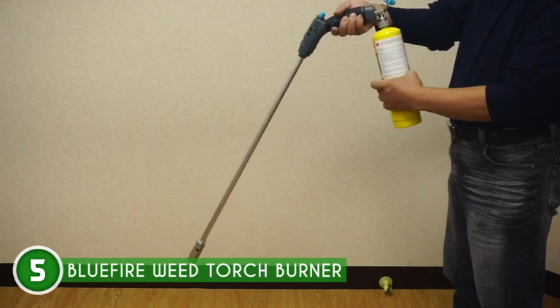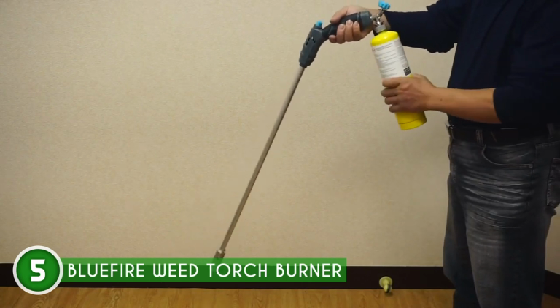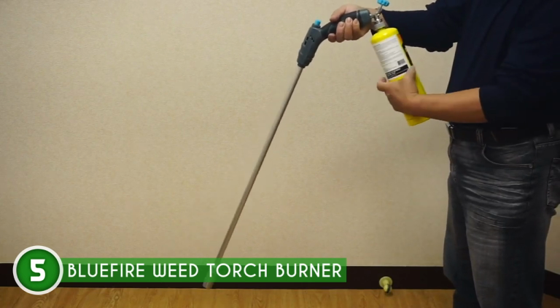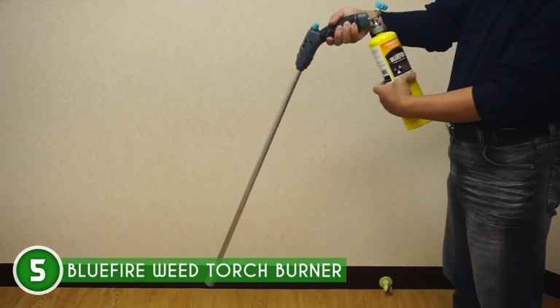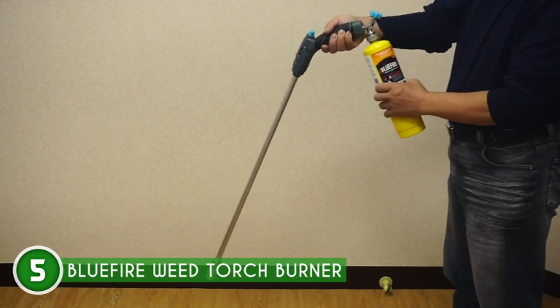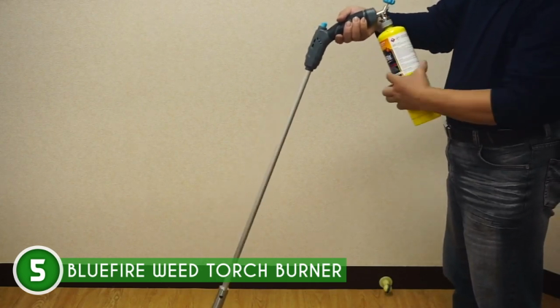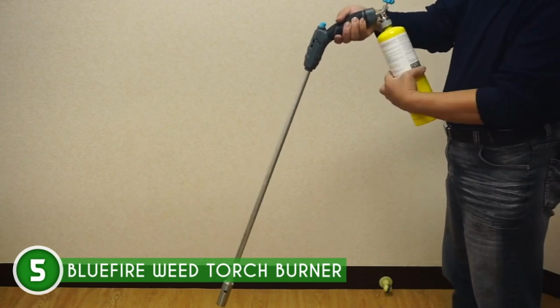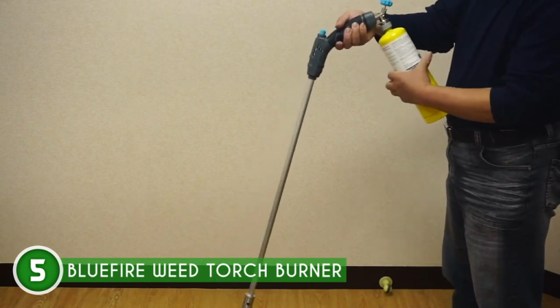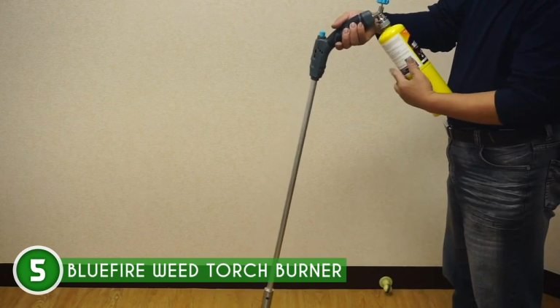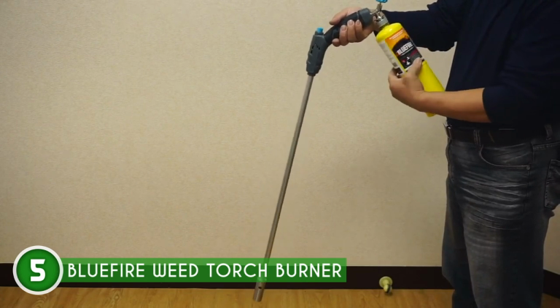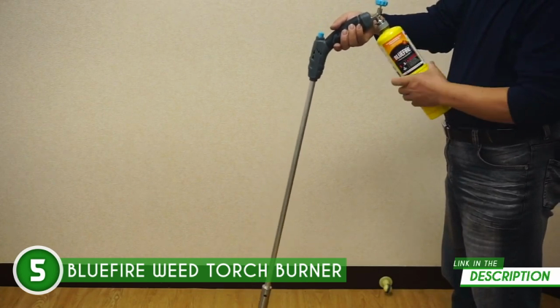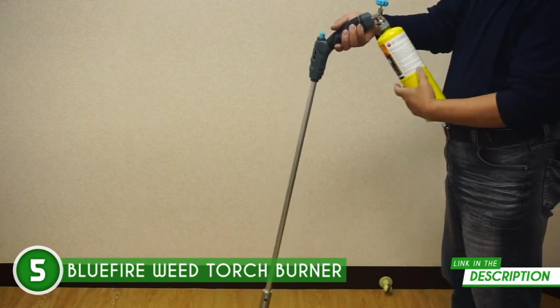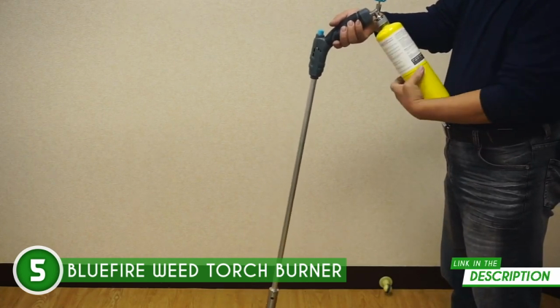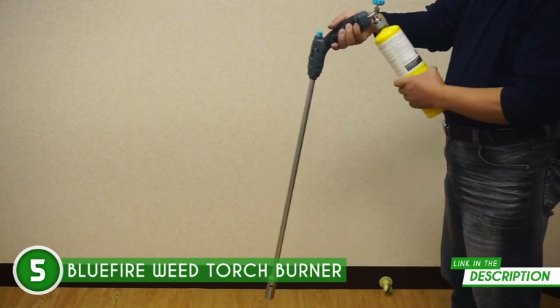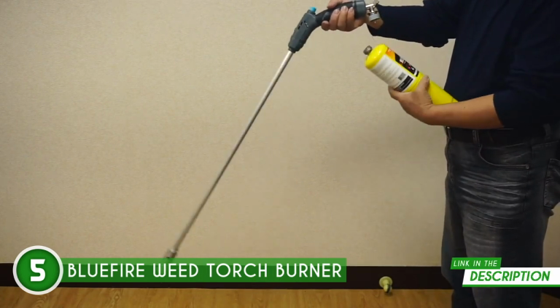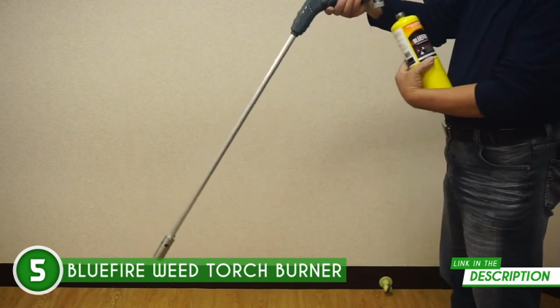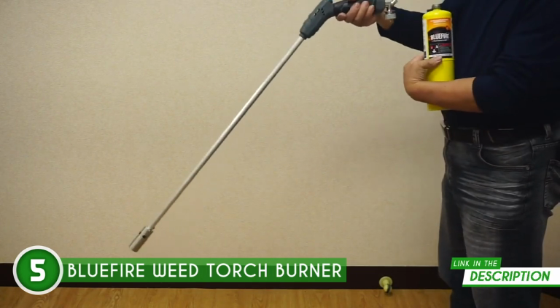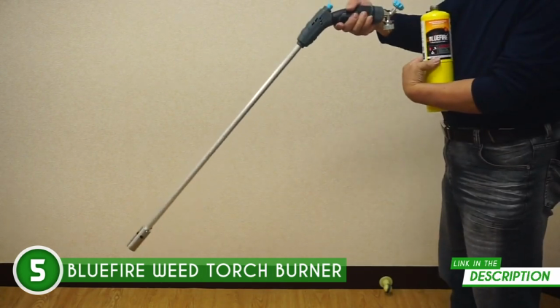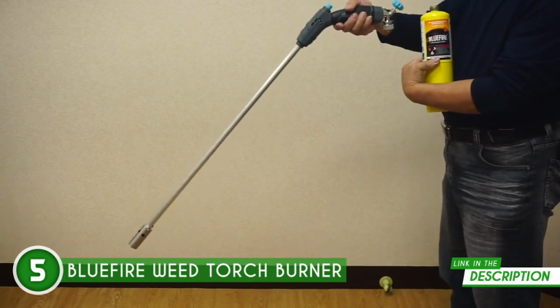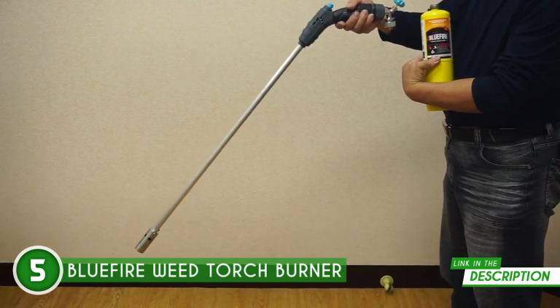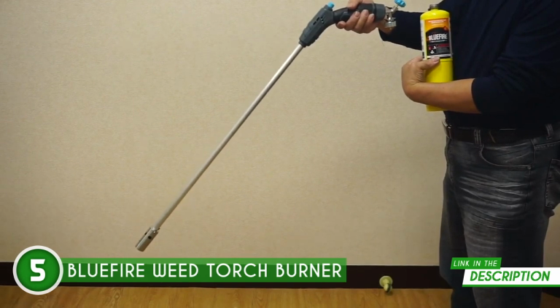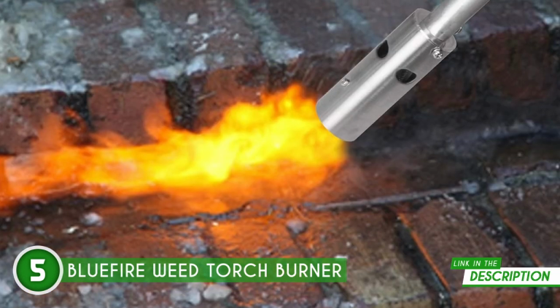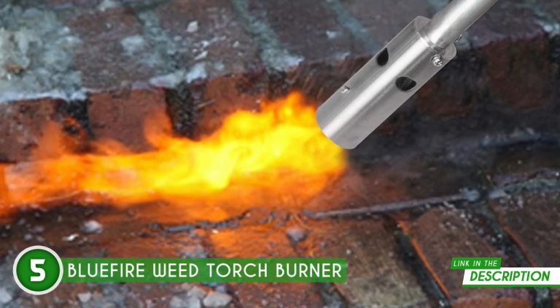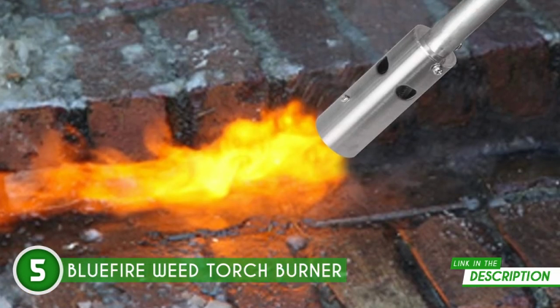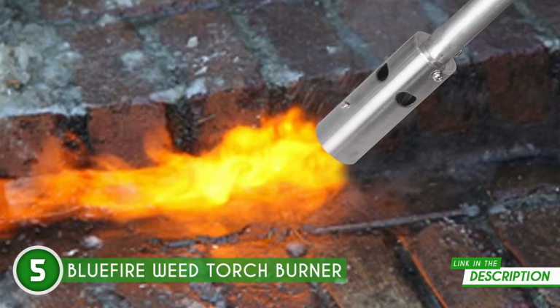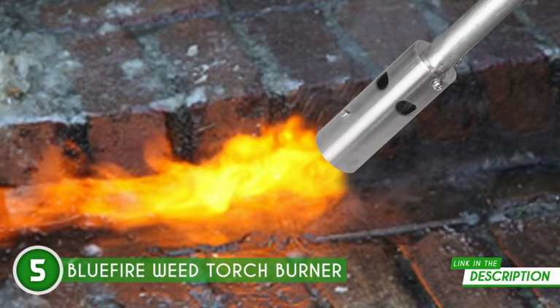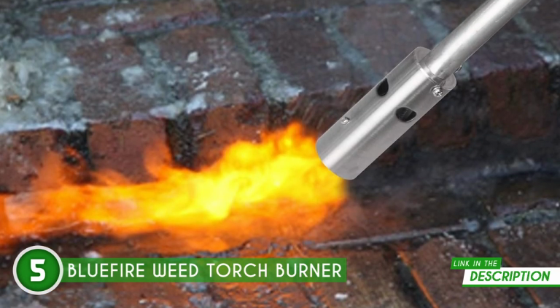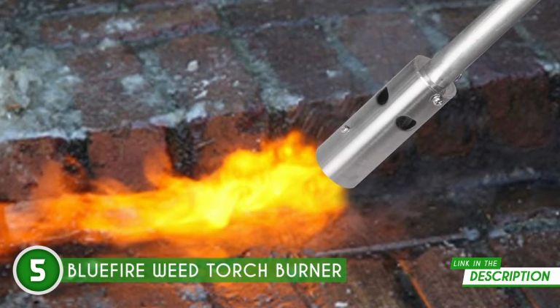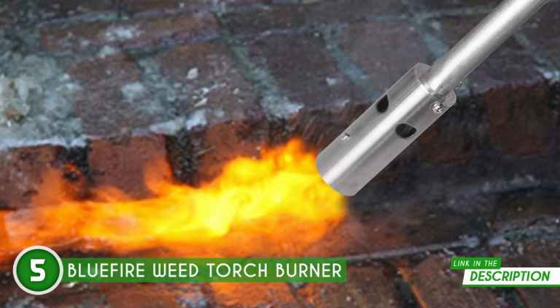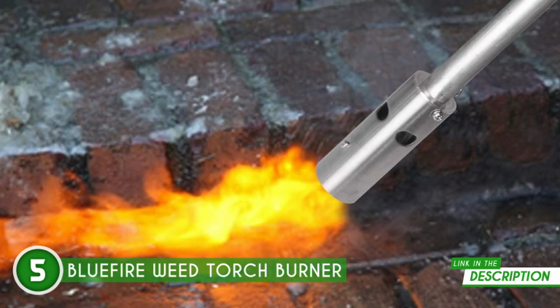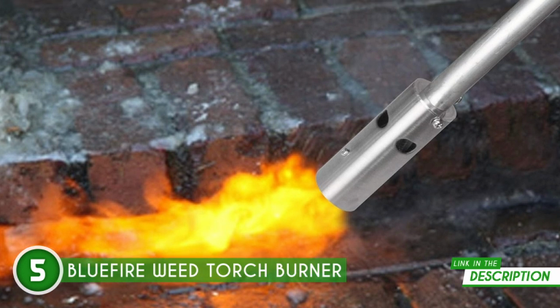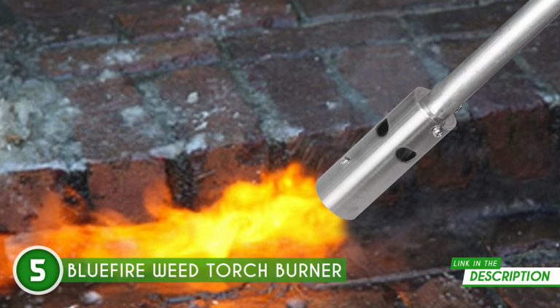That easy-grip handle is not just functional, it's aesthetically pleasing too. No quirks, no hassle. This model is designed to work with any USA-standard fuel cylinders using the CGA600 connection. Go anywhere, do anything — it's that simple.